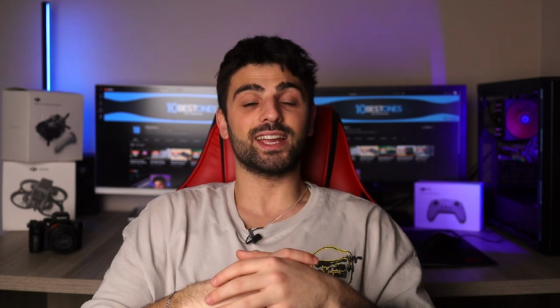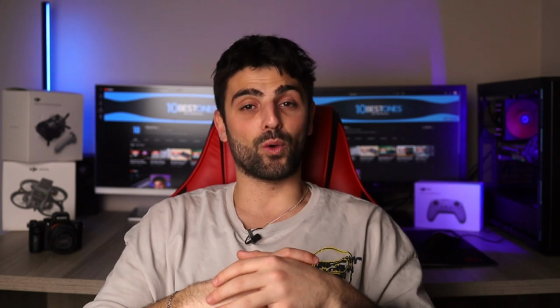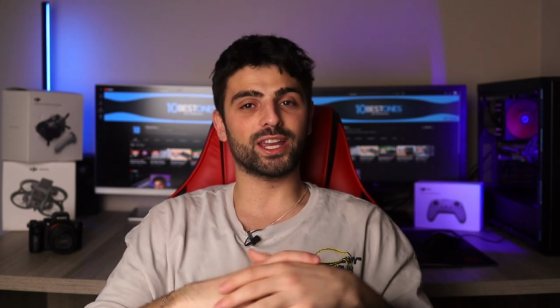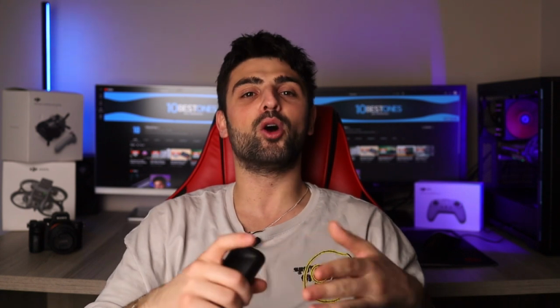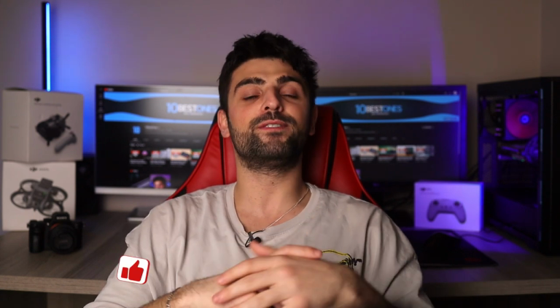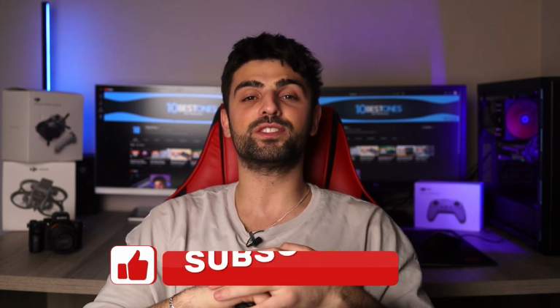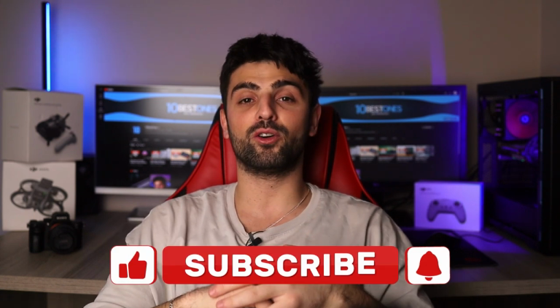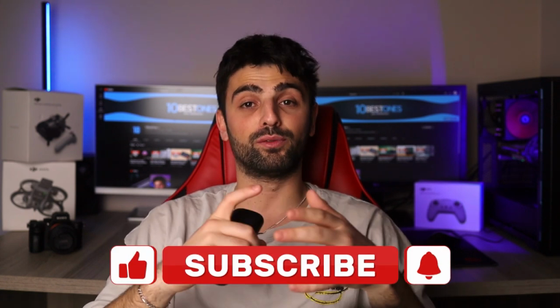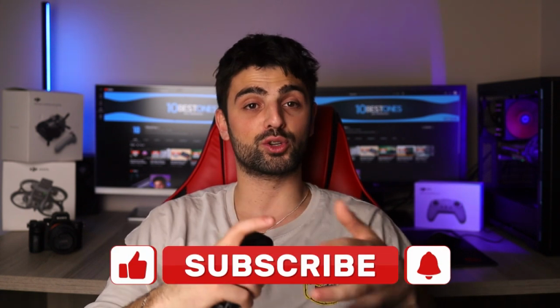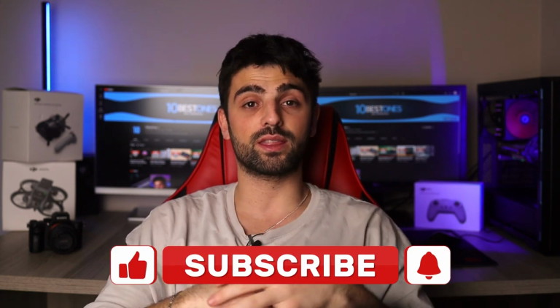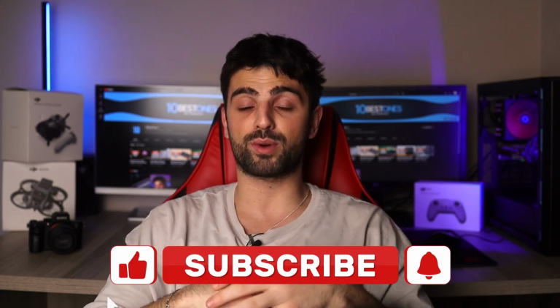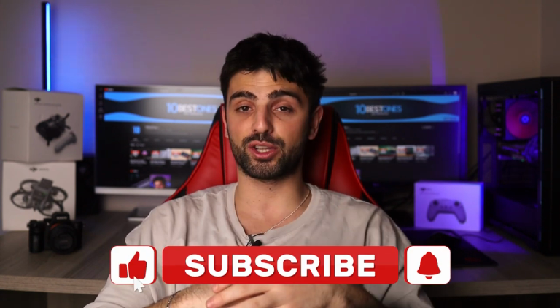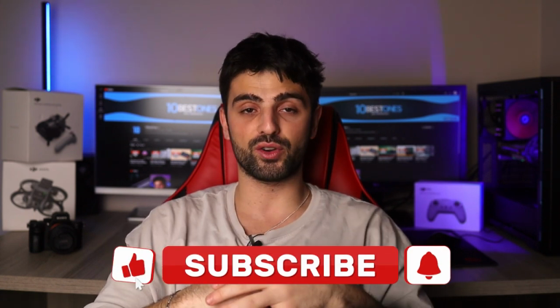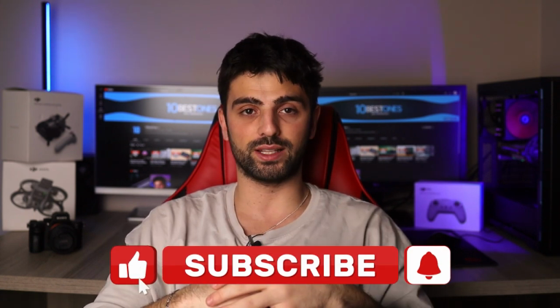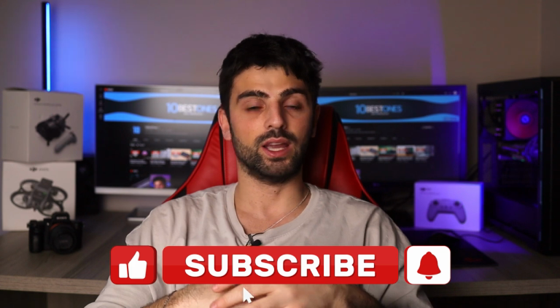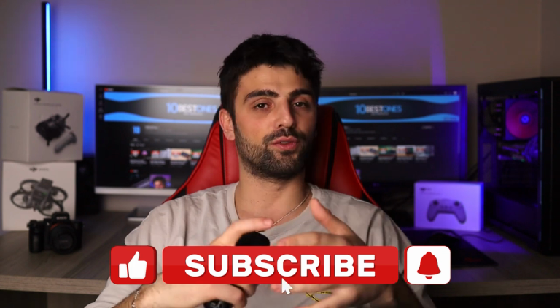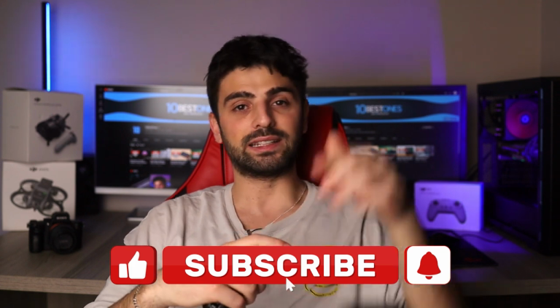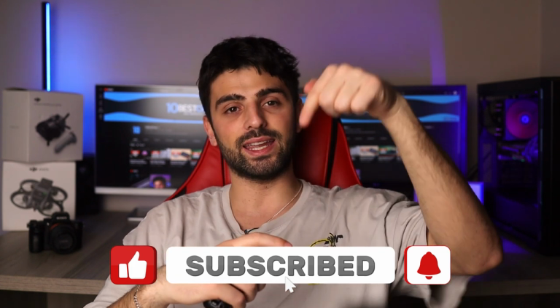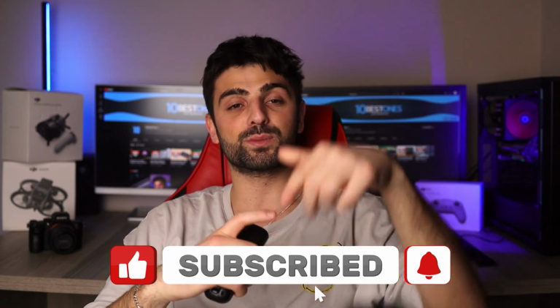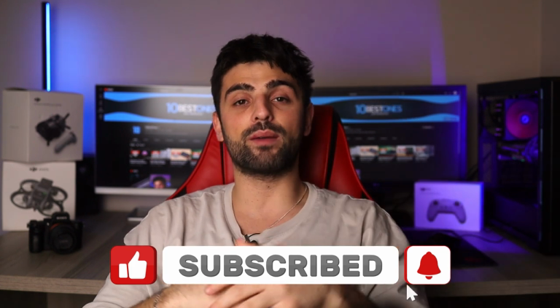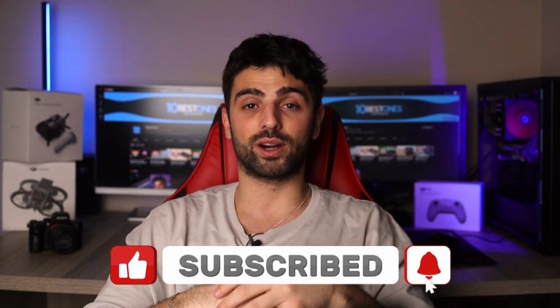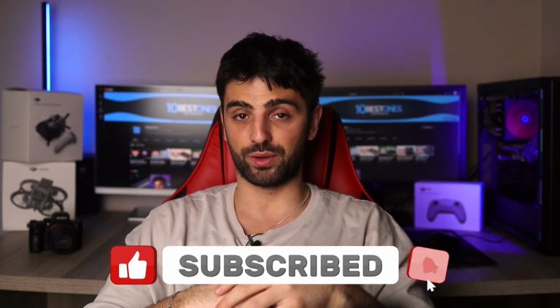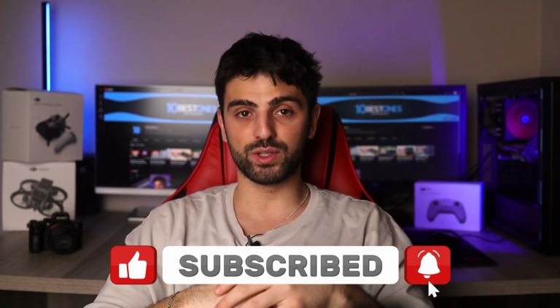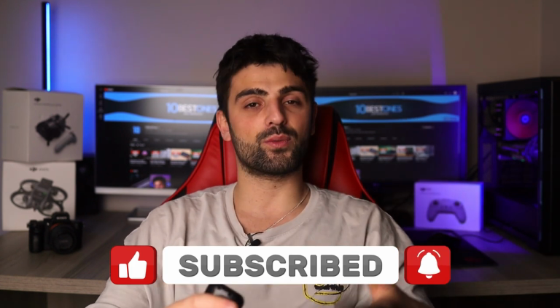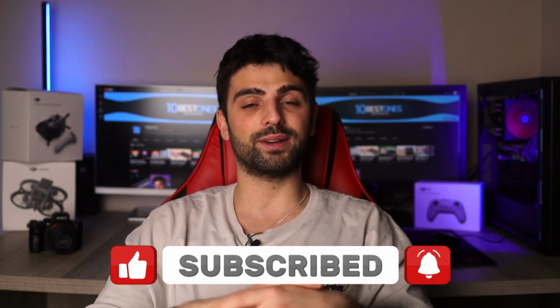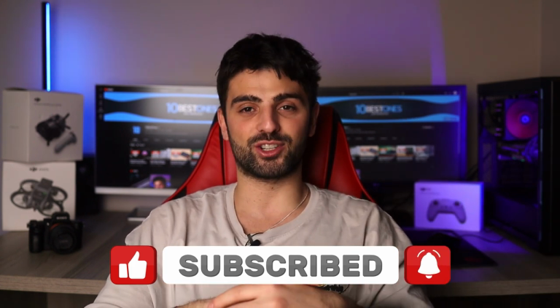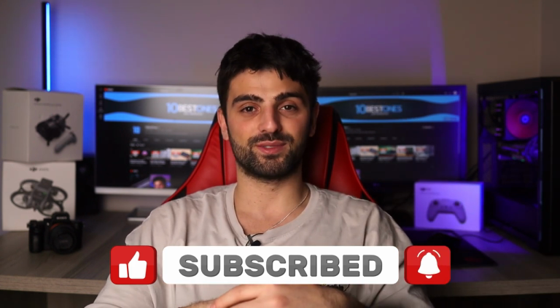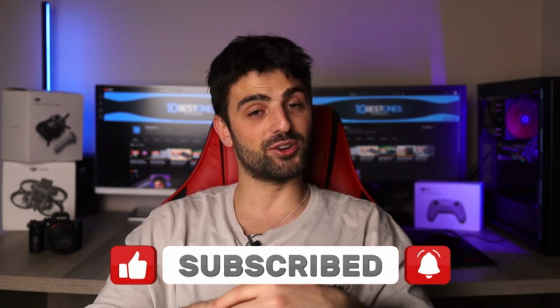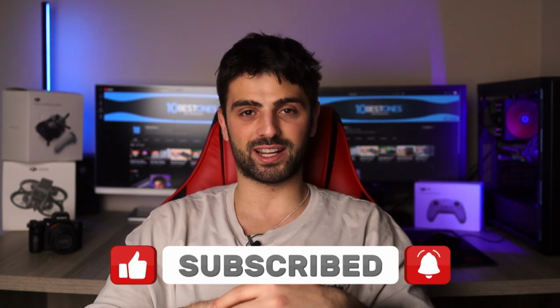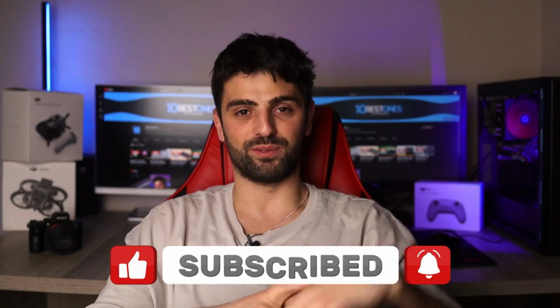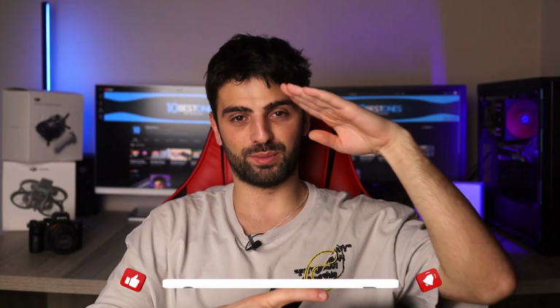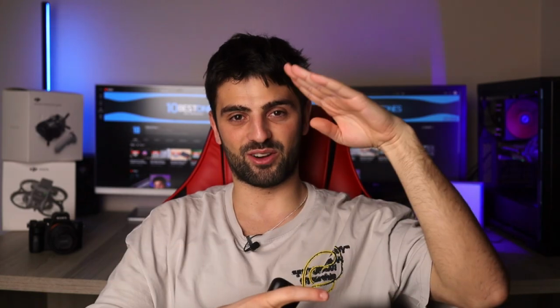Alright guys, thanks for watching and I hope you found this video helpful in choosing the best projector for your needs. Don't forget to like and subscribe for more tech reviews and recommendations. See you at the next one — peace out!